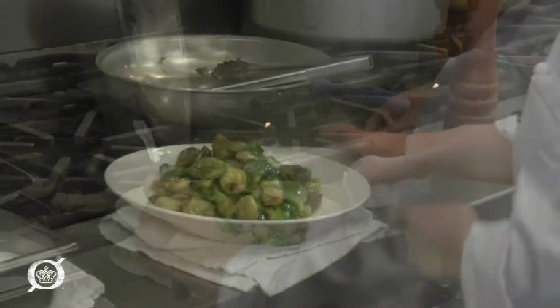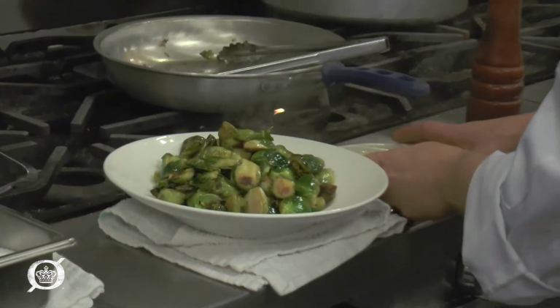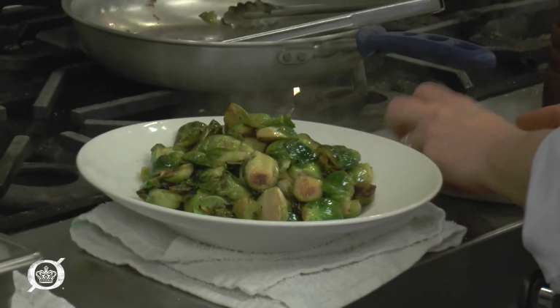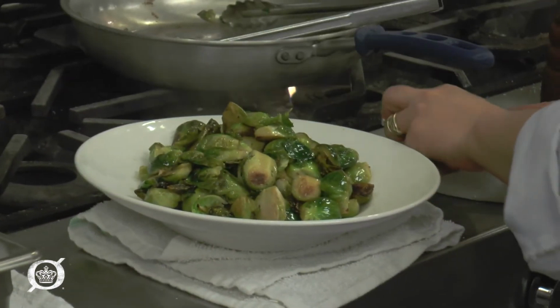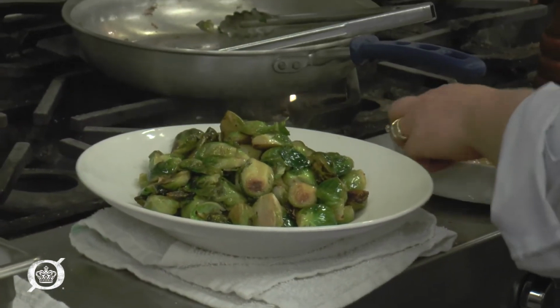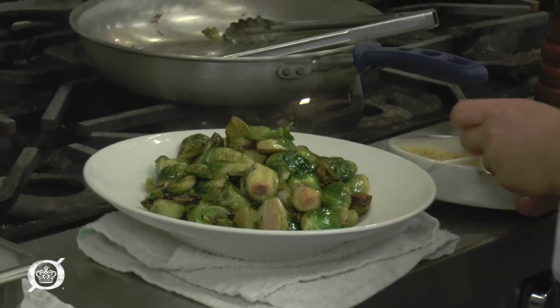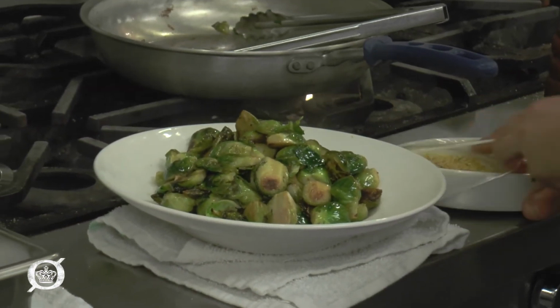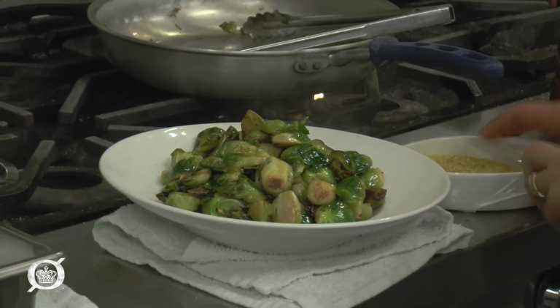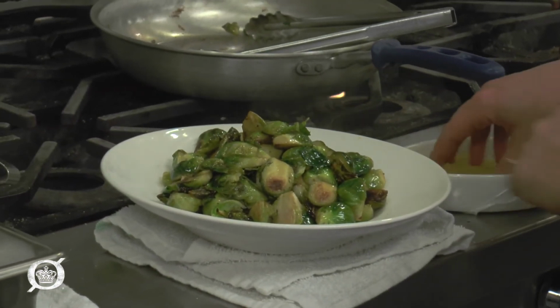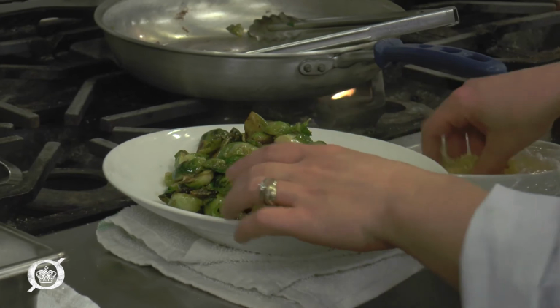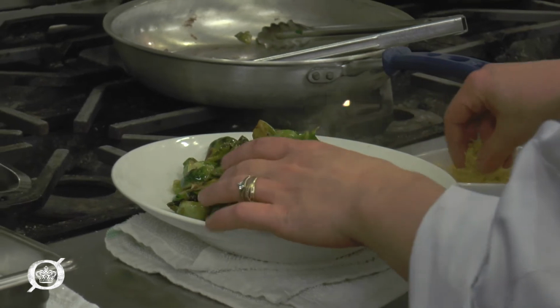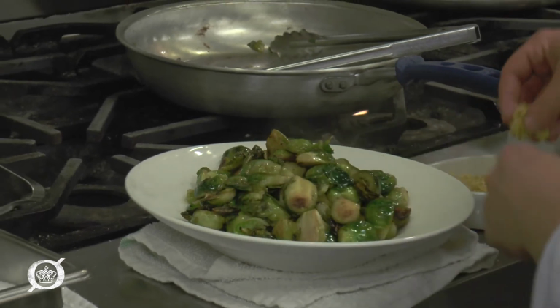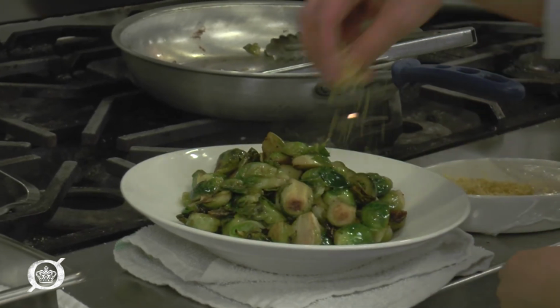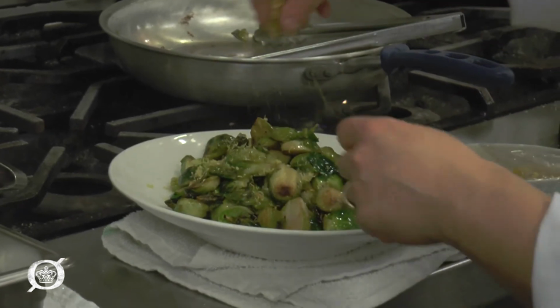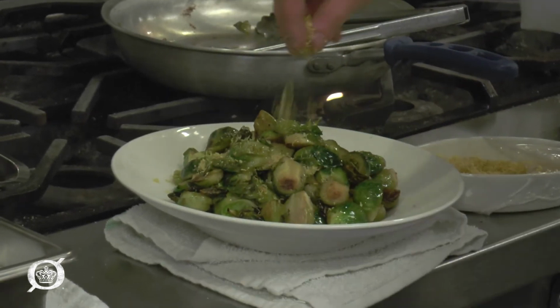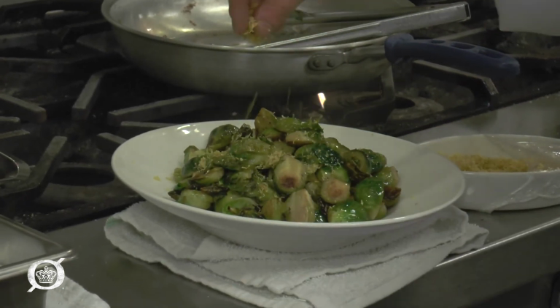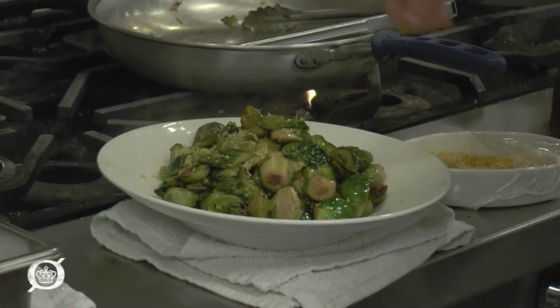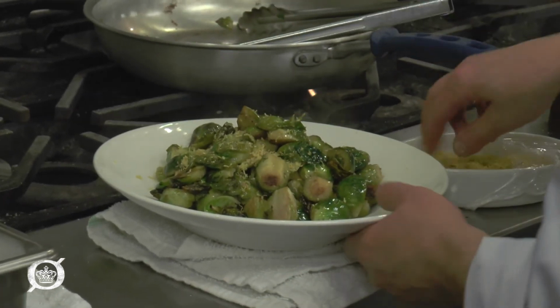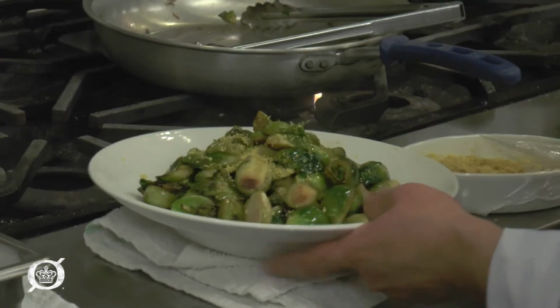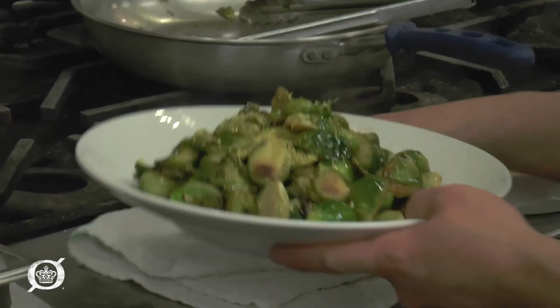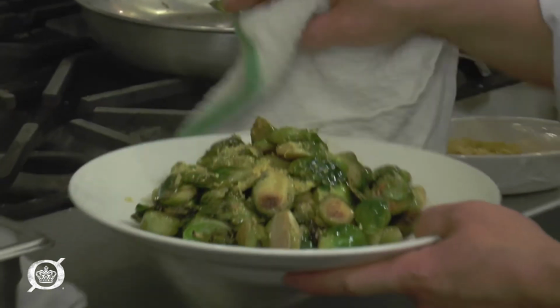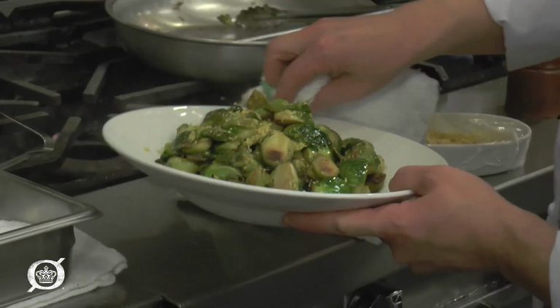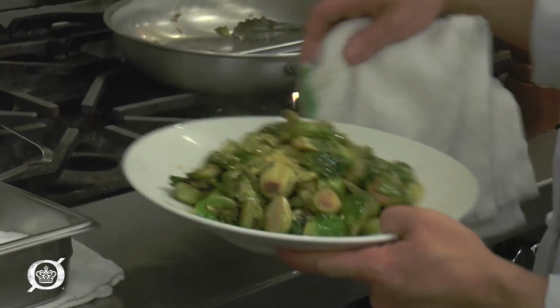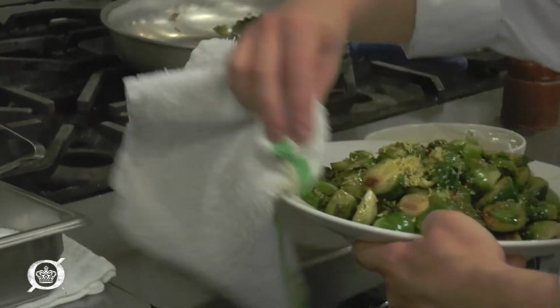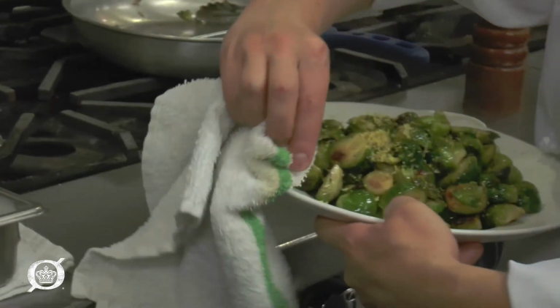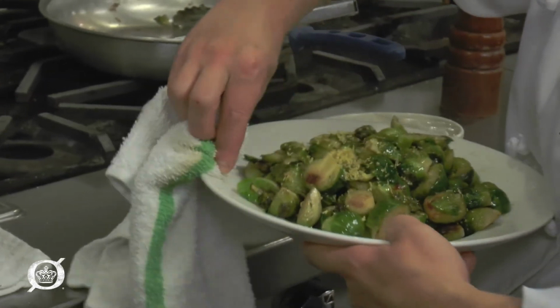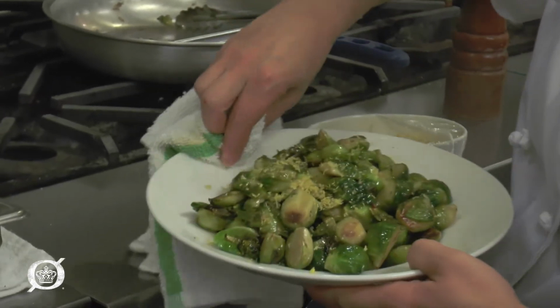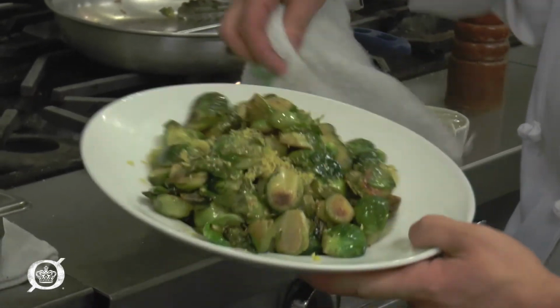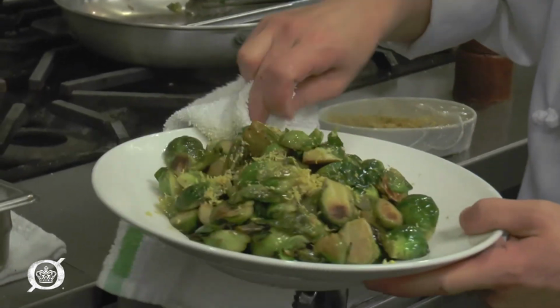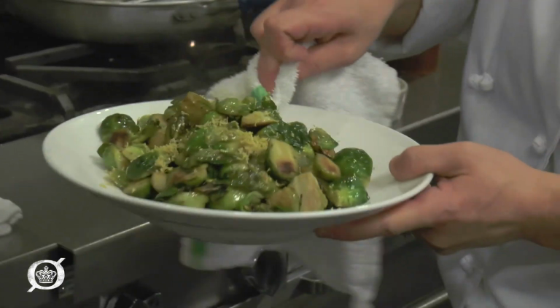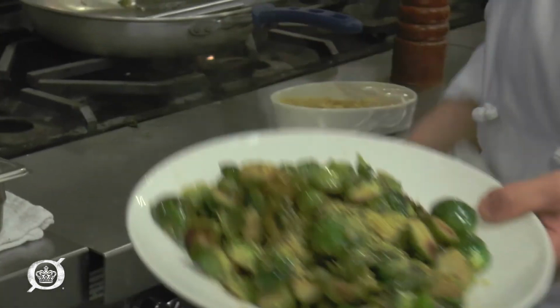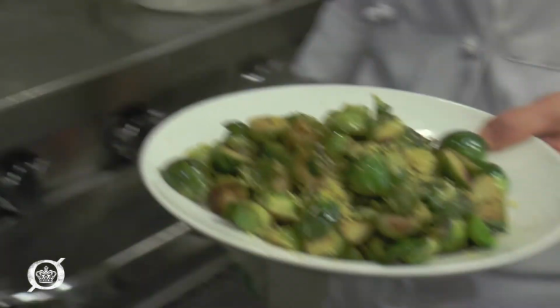We're going to take a little bit of lemon zest — I've already zested the lemons — and just put it right on top. It adds a little bit of extra flavor and also some color. And that's Brussels sprouts and lemon zest.